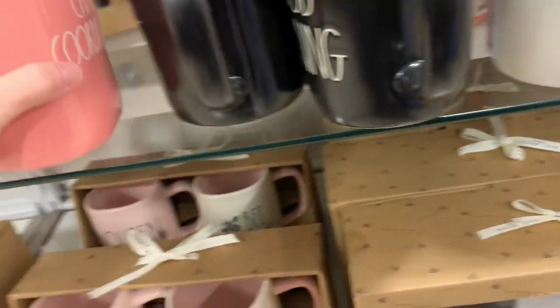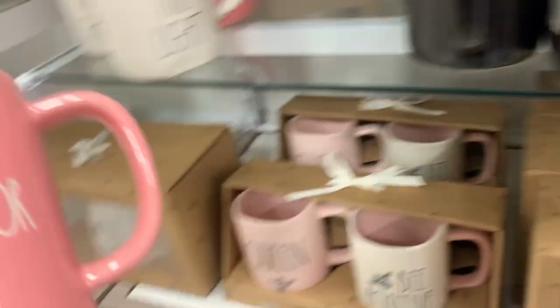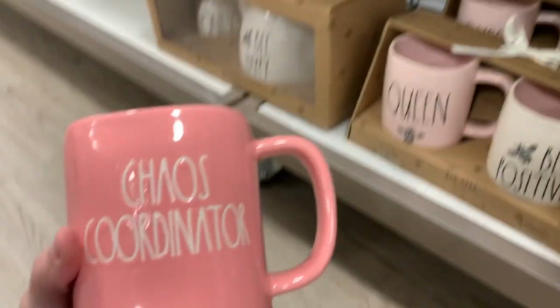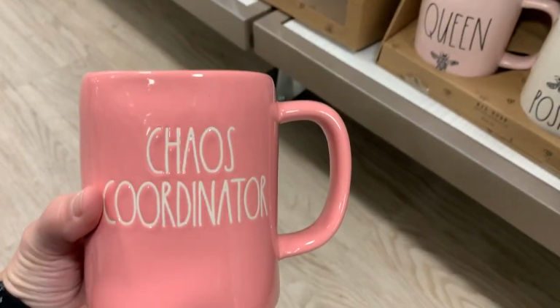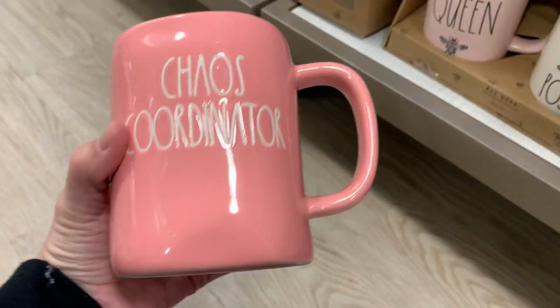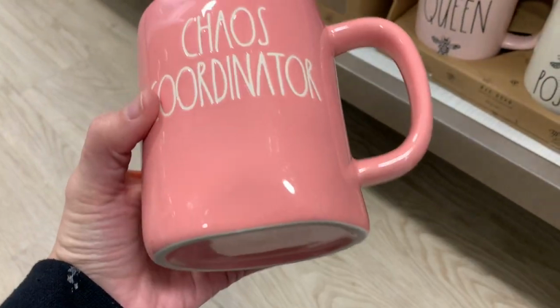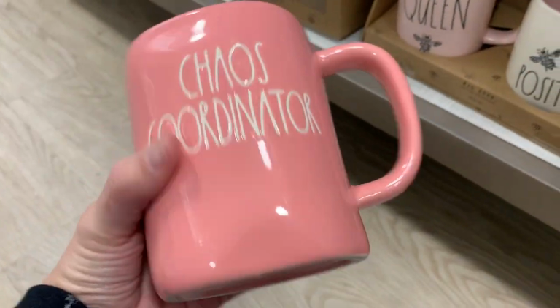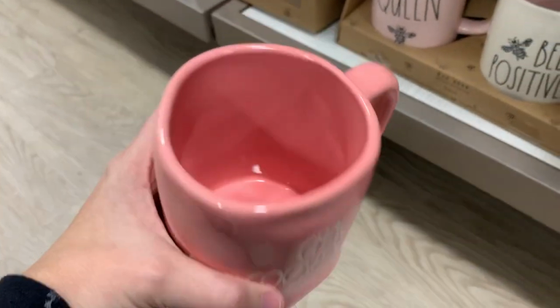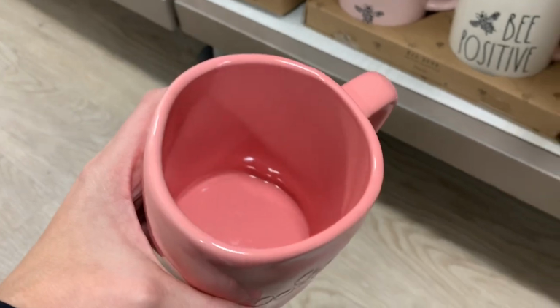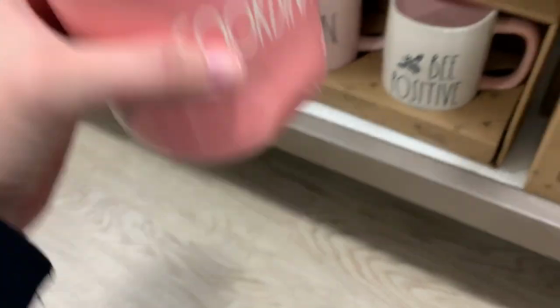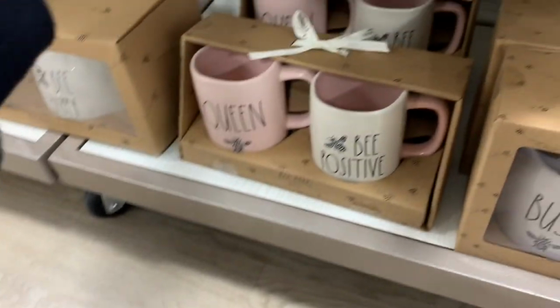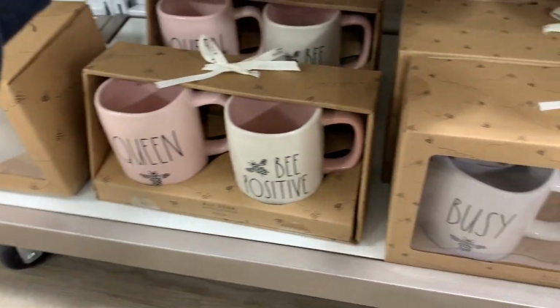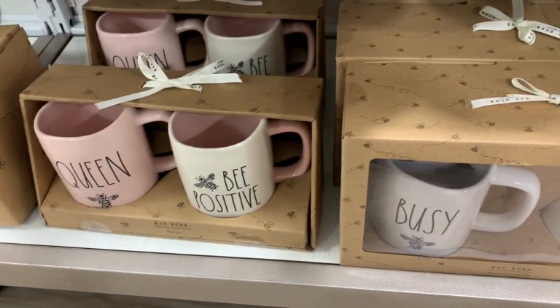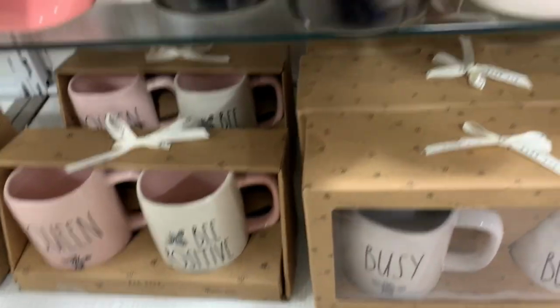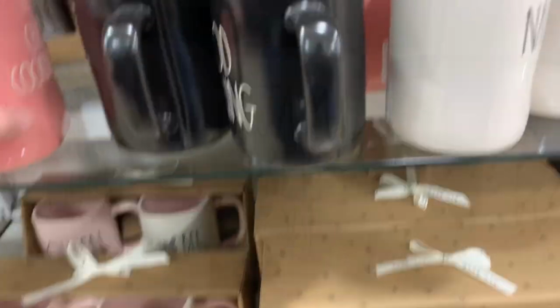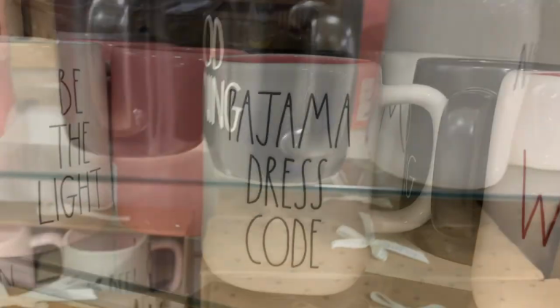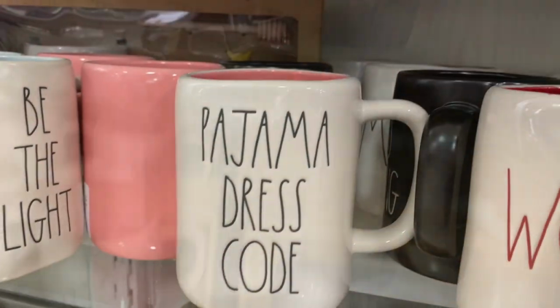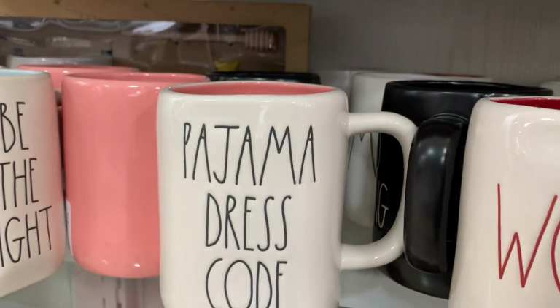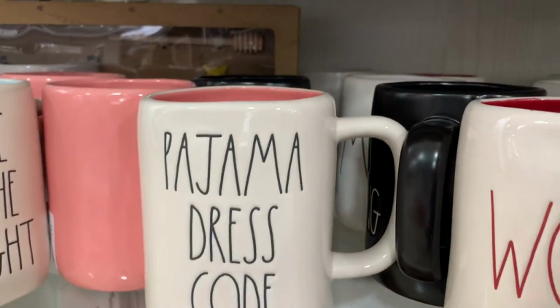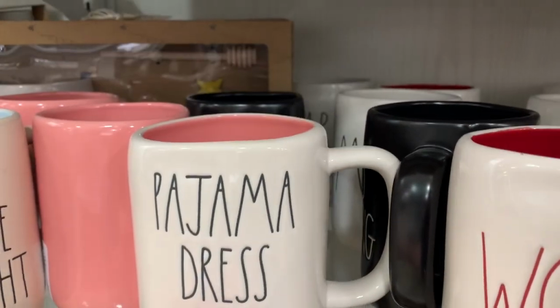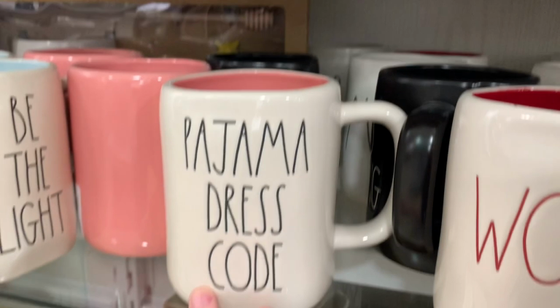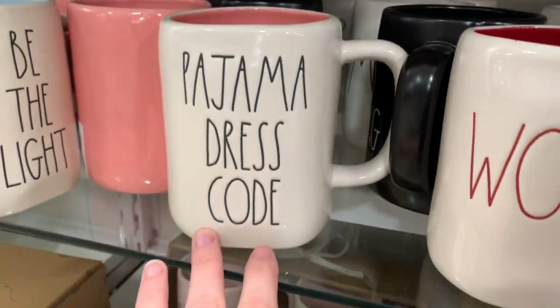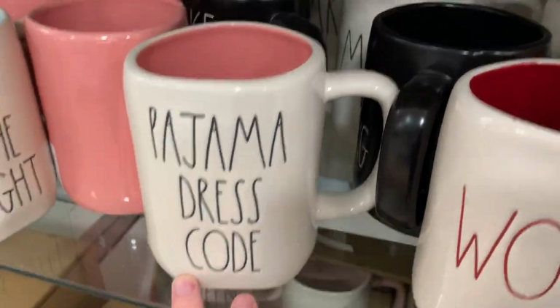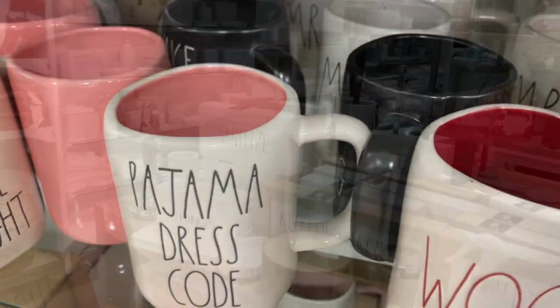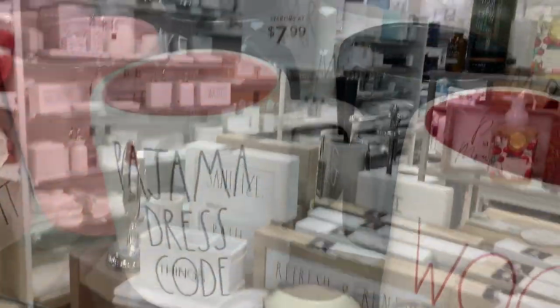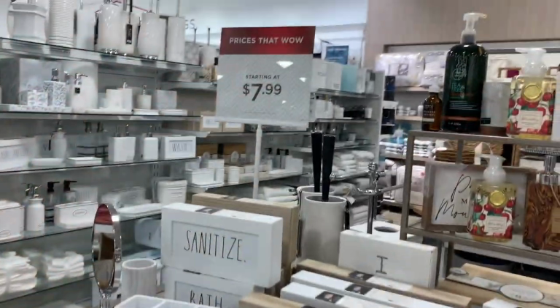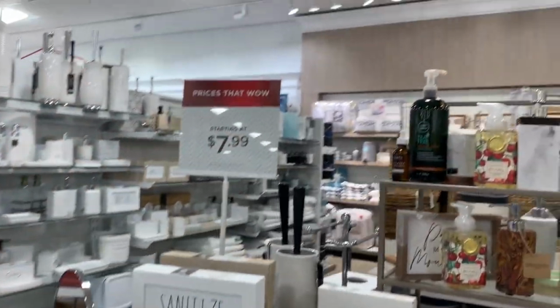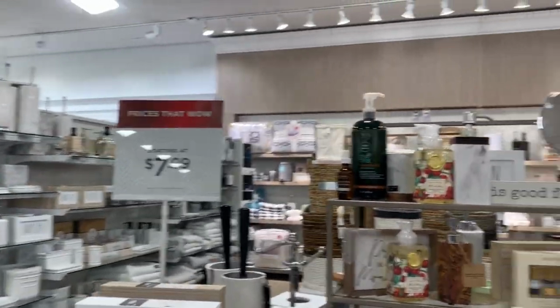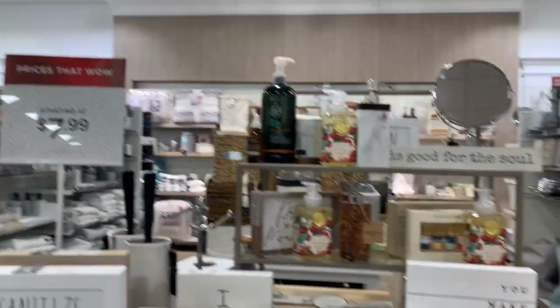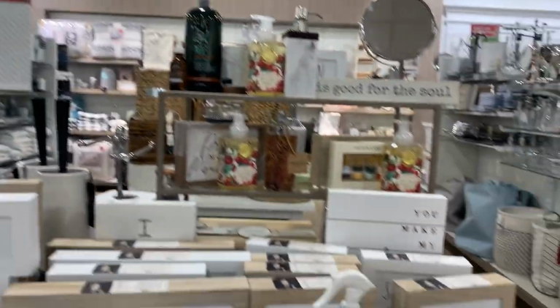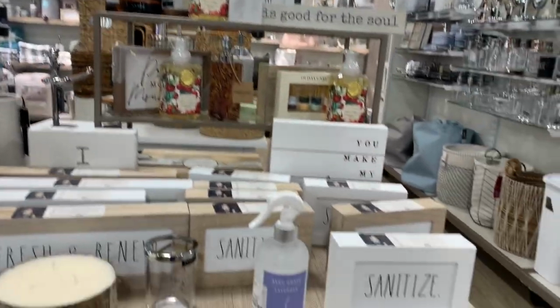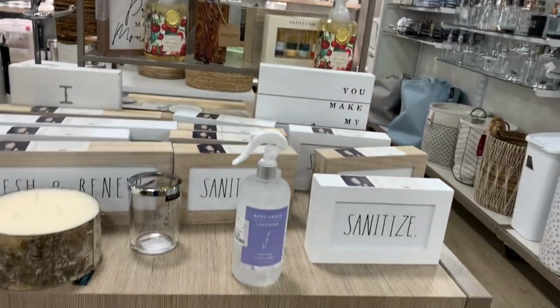We have a pink 'Chaos Coordinator' — this would be perfect for anybody who can just get things done.